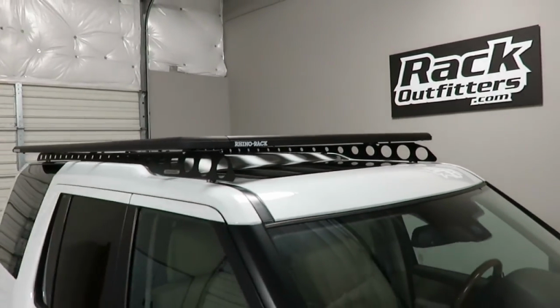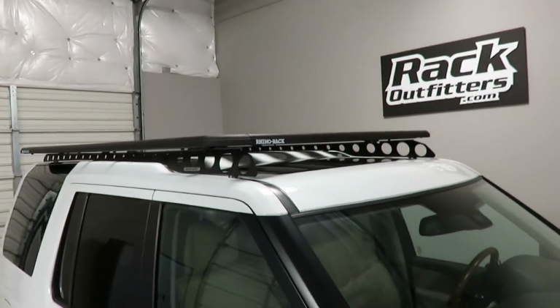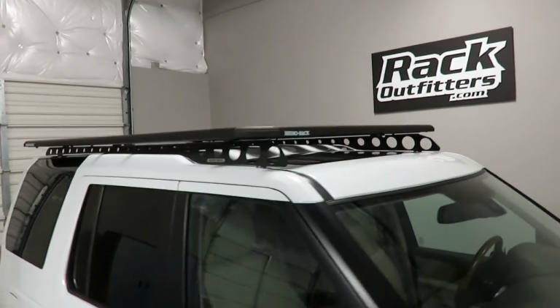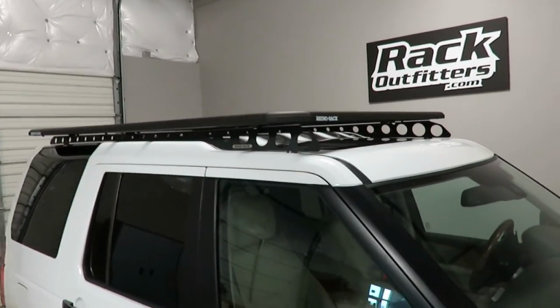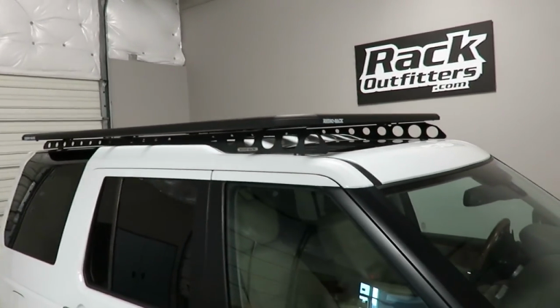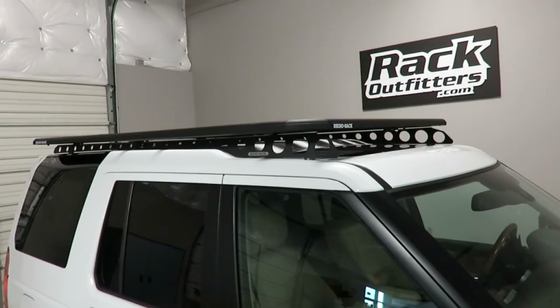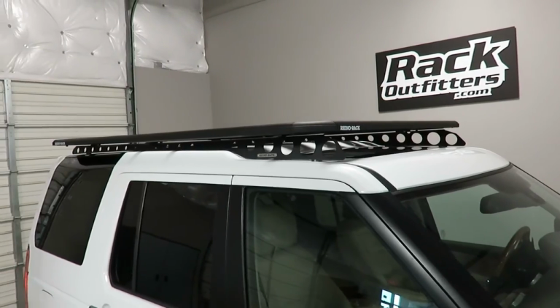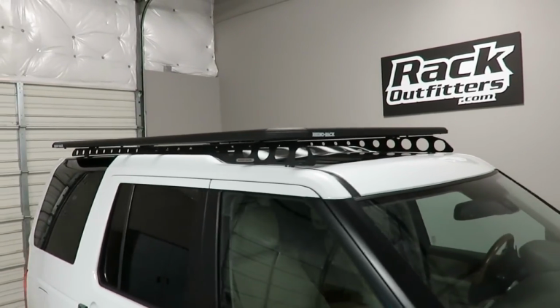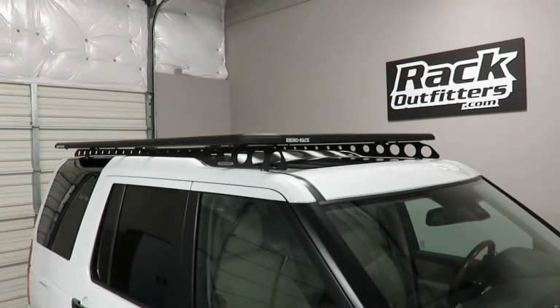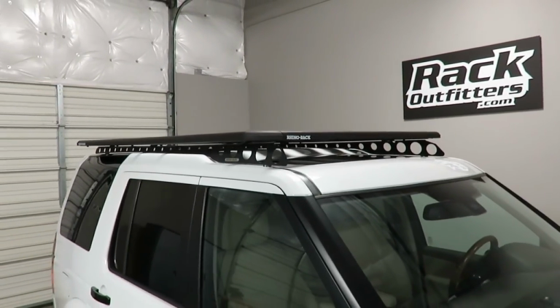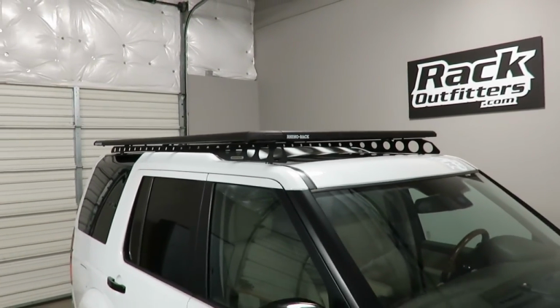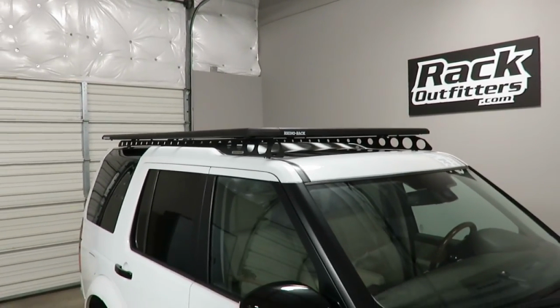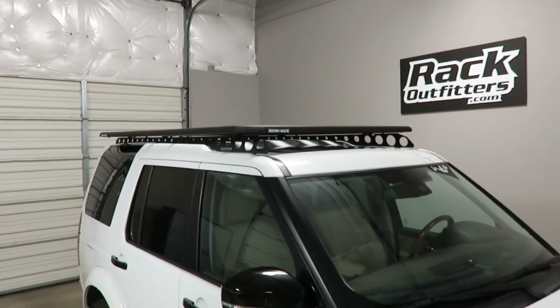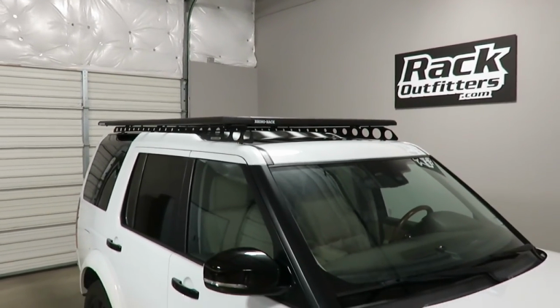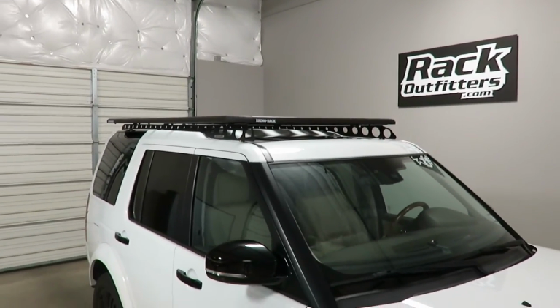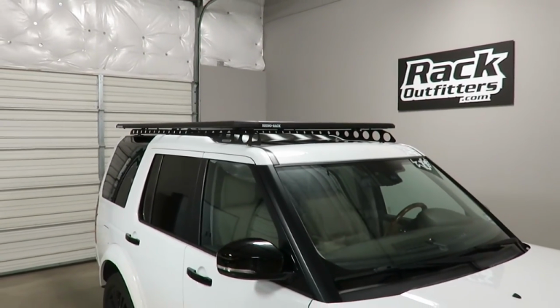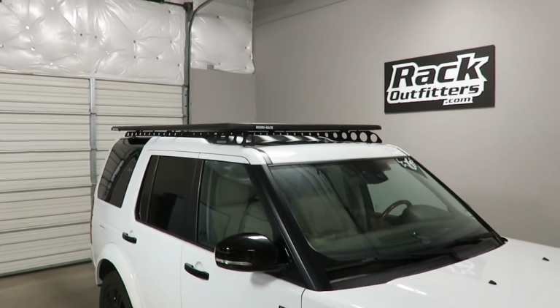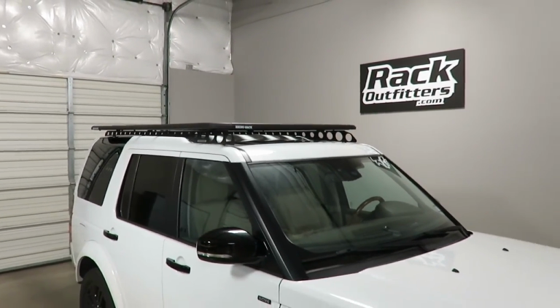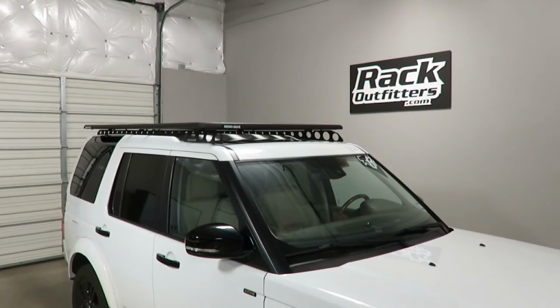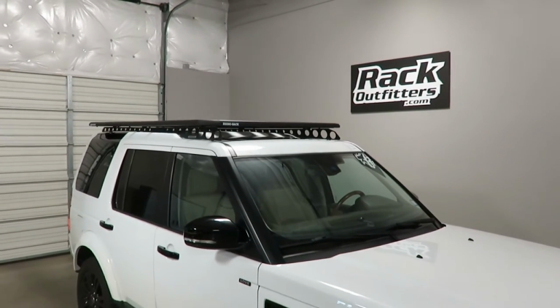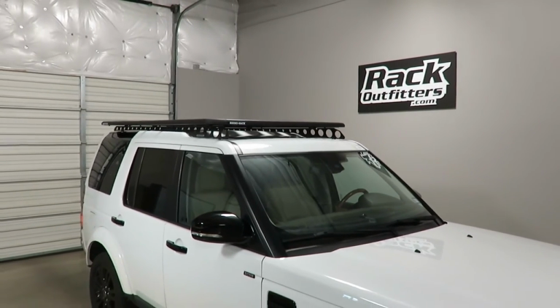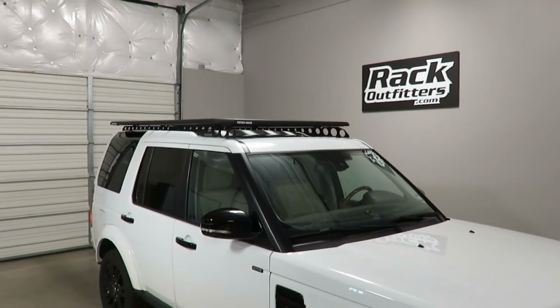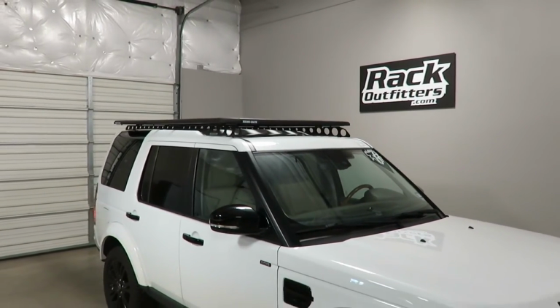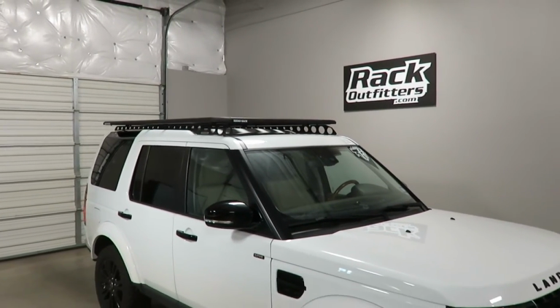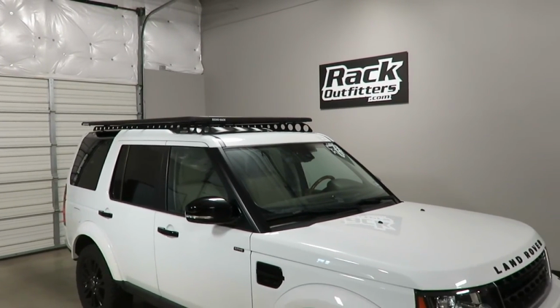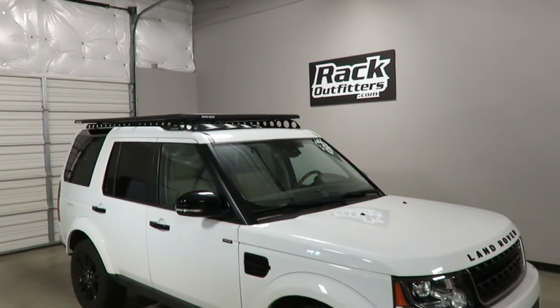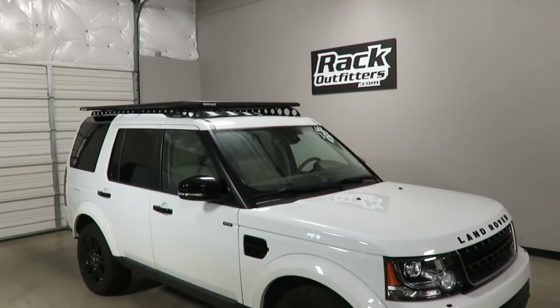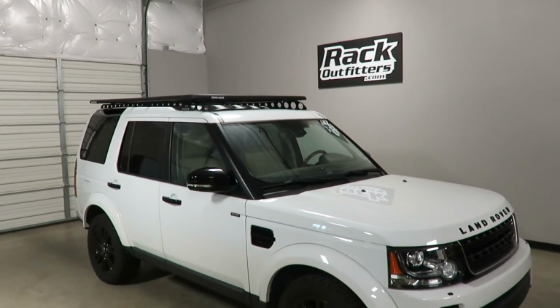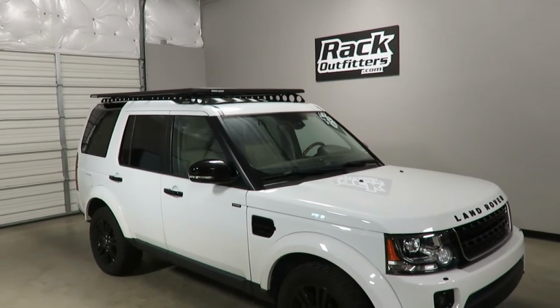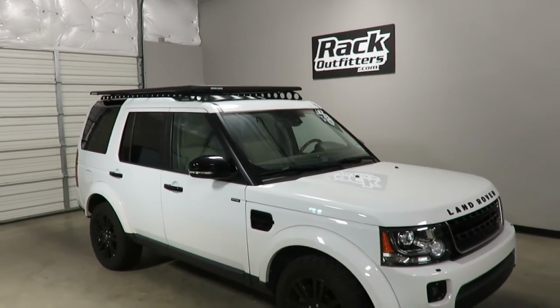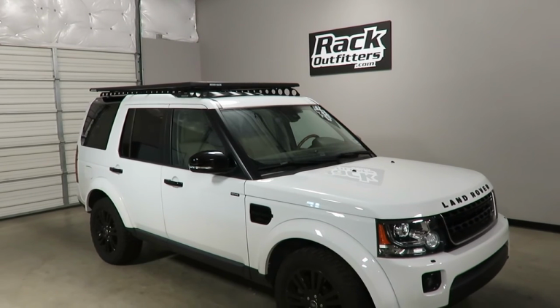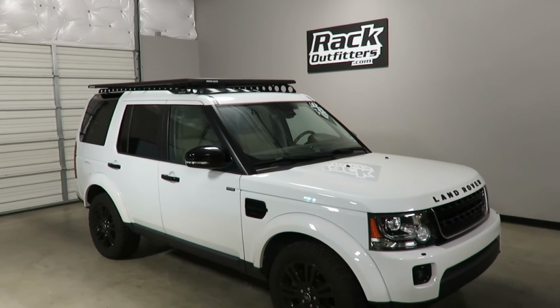This product and the full line of Rhino Rack products are available at rackoutfitters.com. Please click the information icon at the top of the screen for complete details, pricing, and our promotions. Thank you.